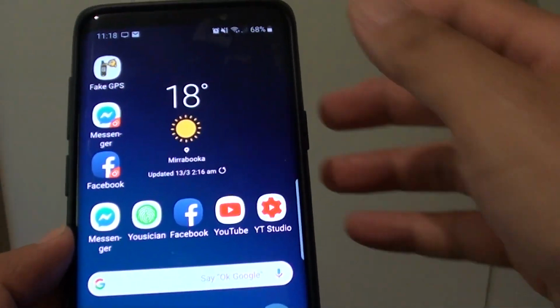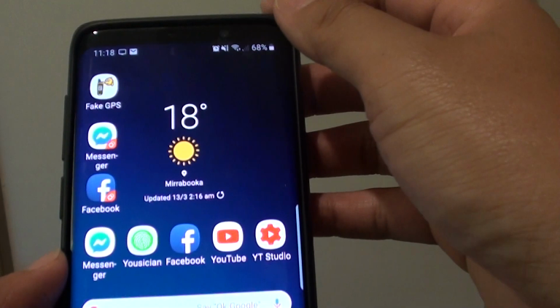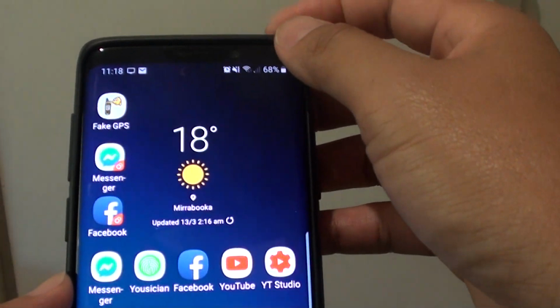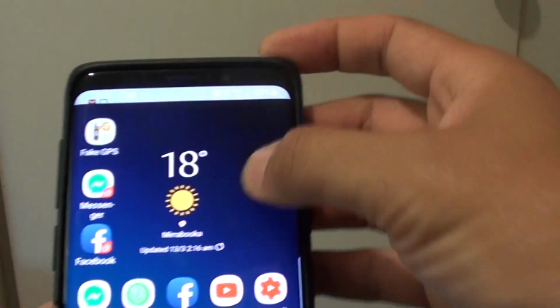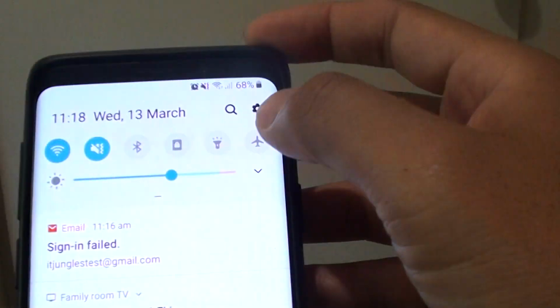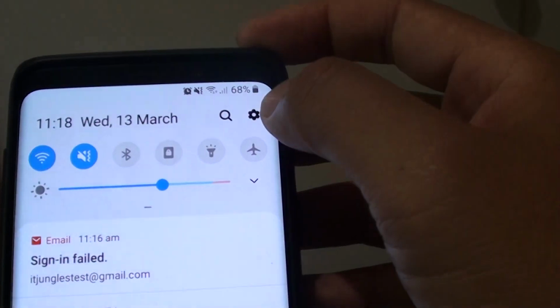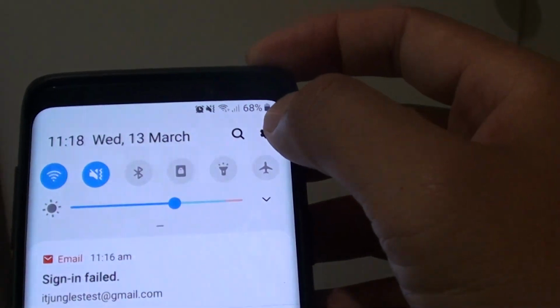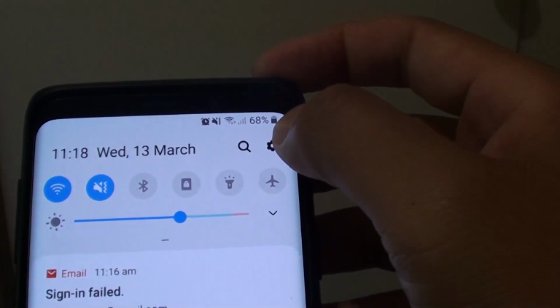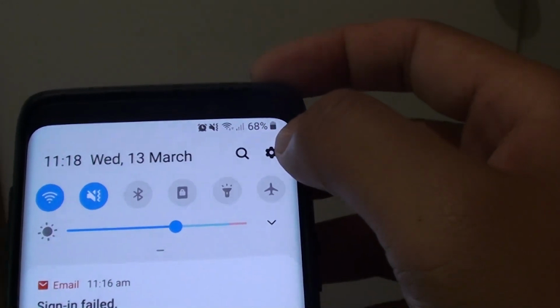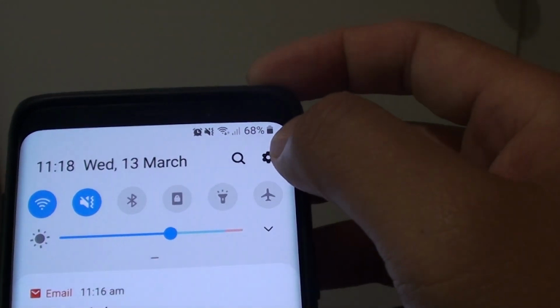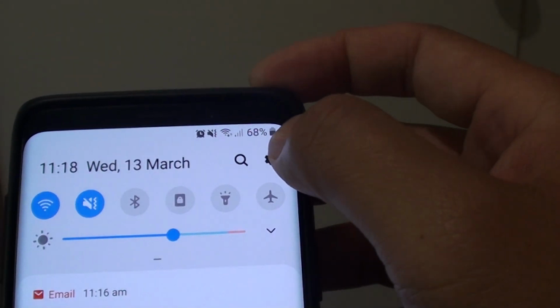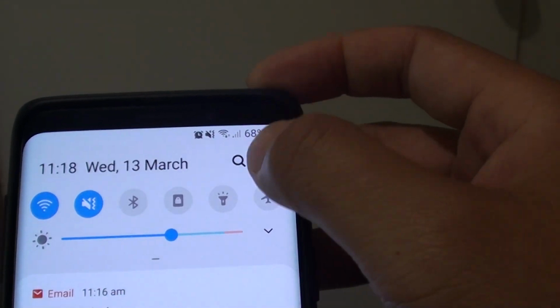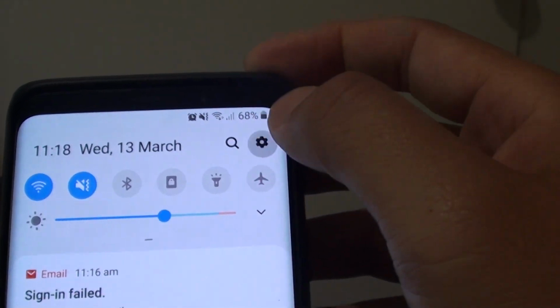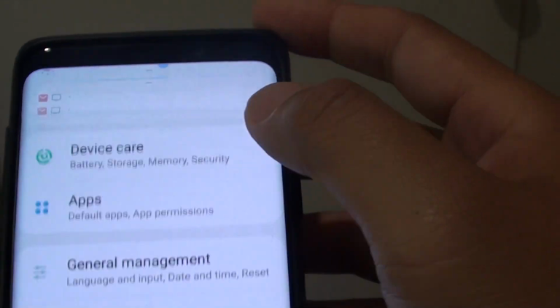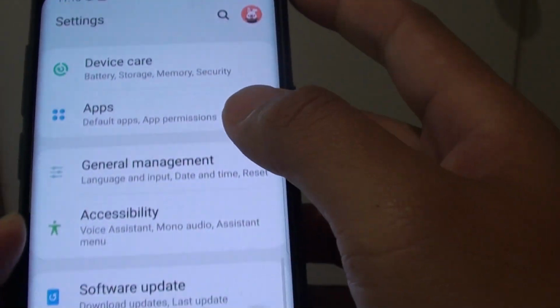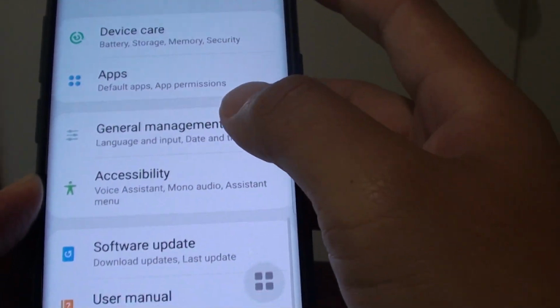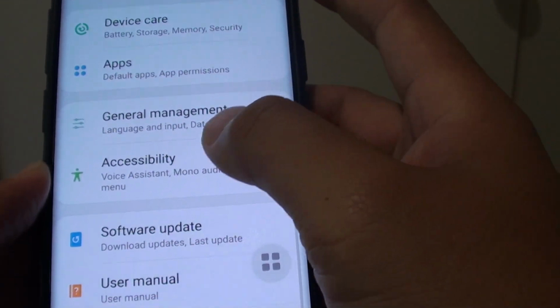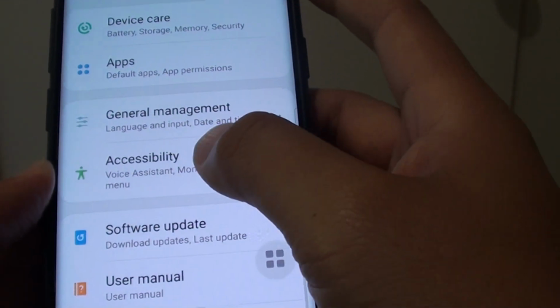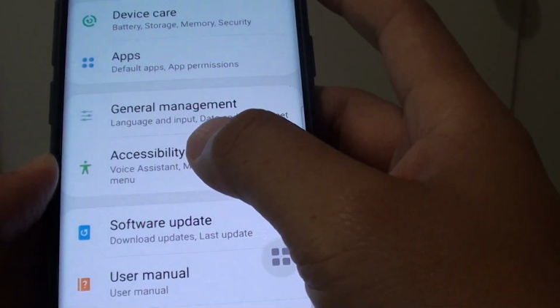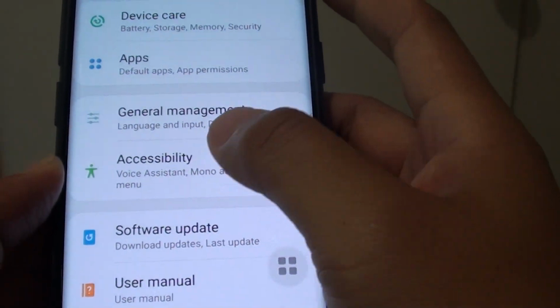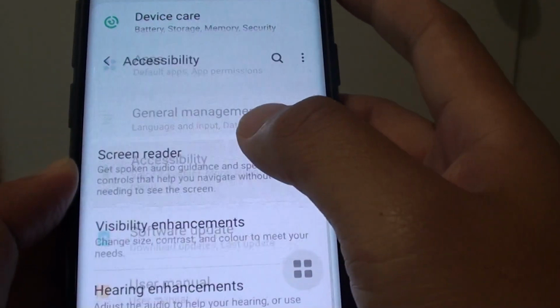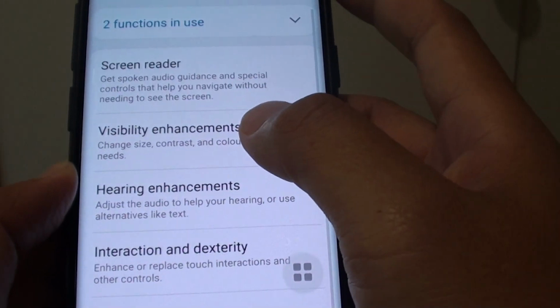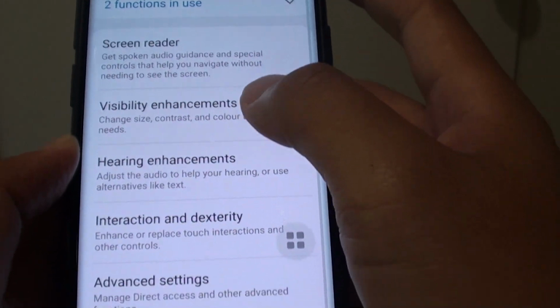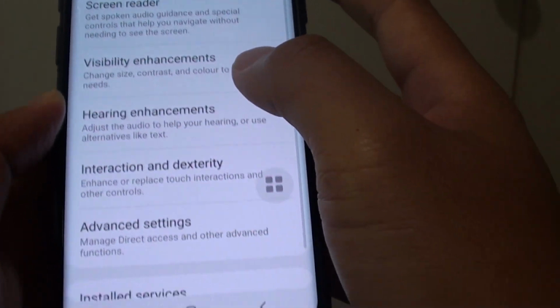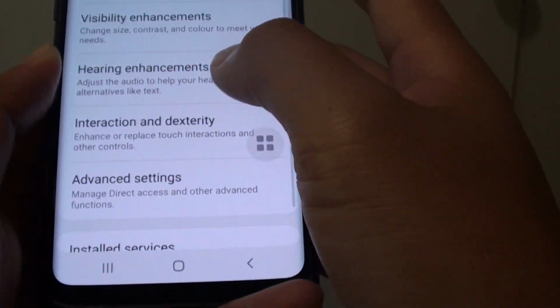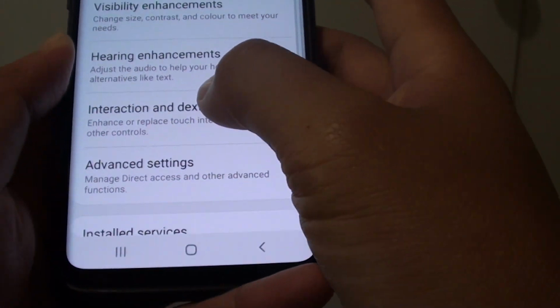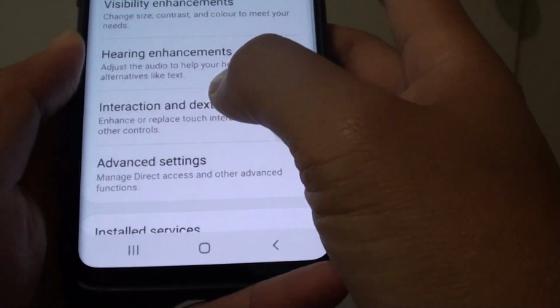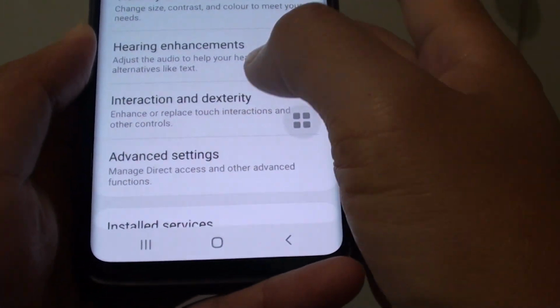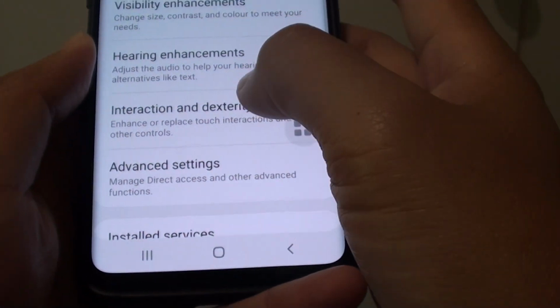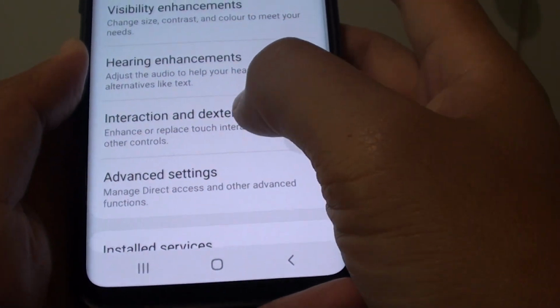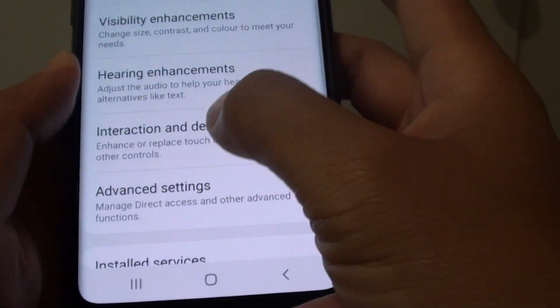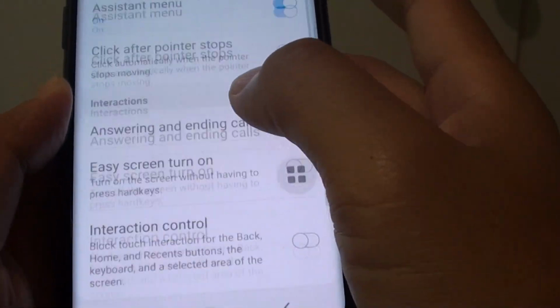First, swipe down and tap on the Settings icon. Then tap on Accessibility and choose Interaction and Dexterity.